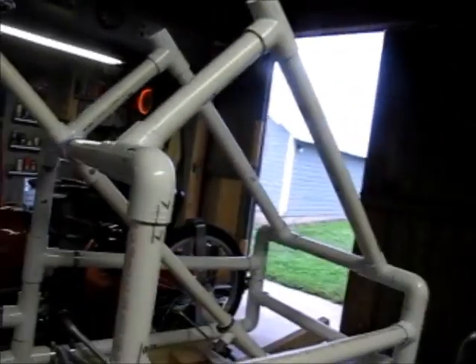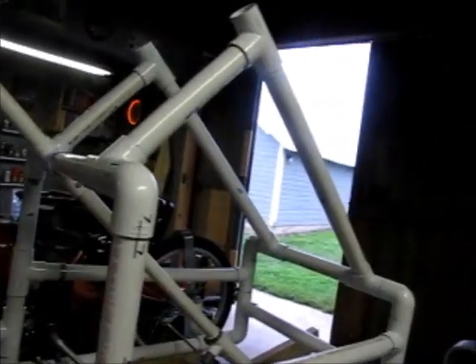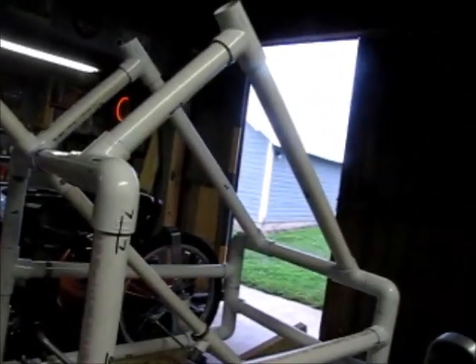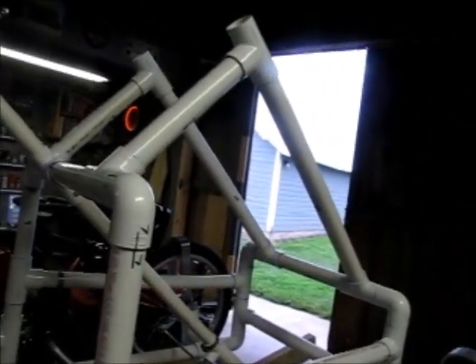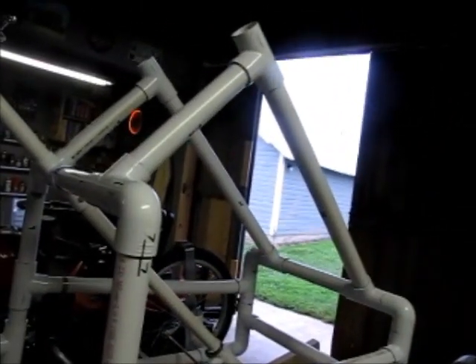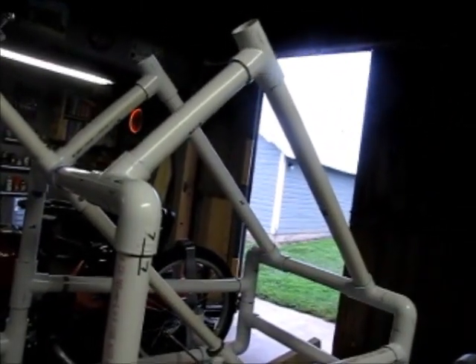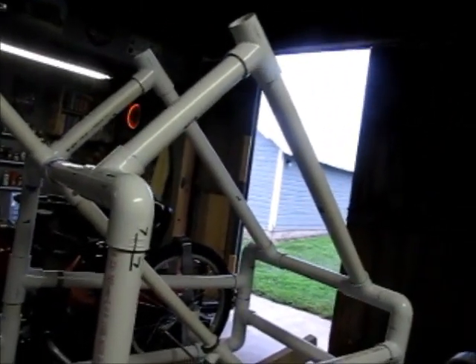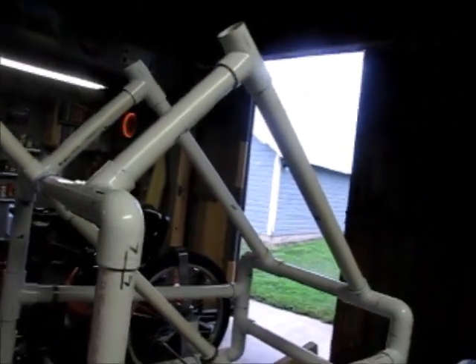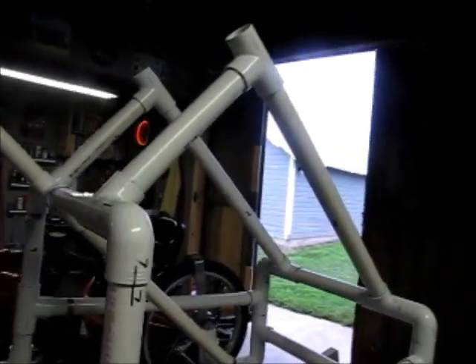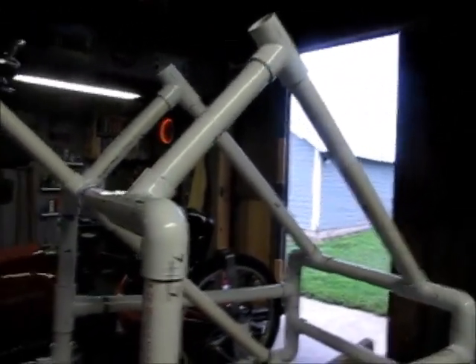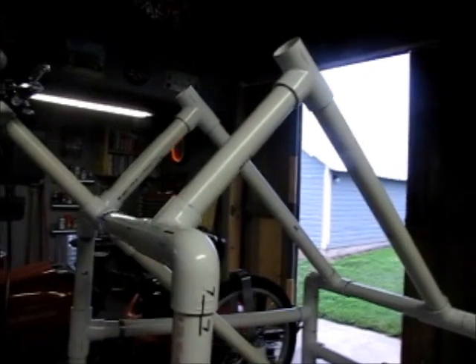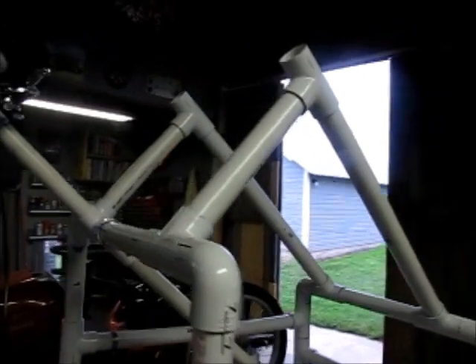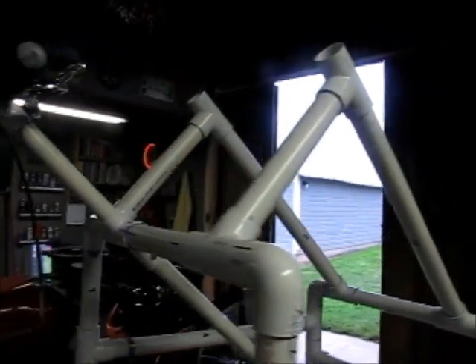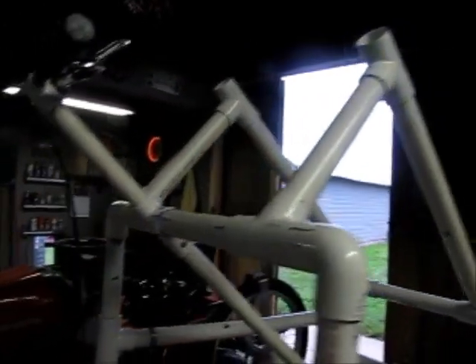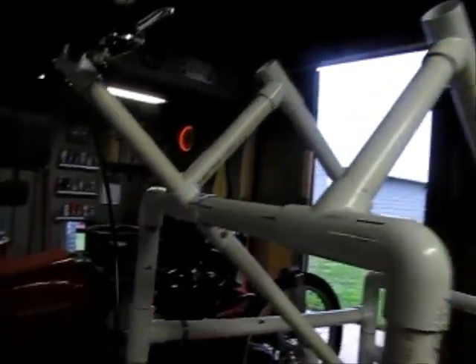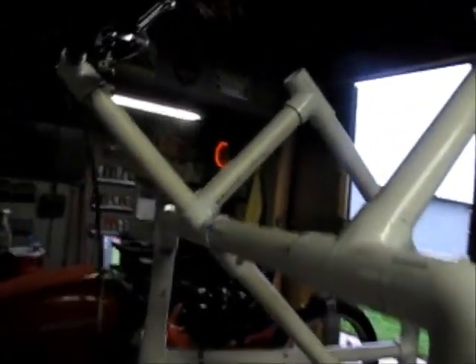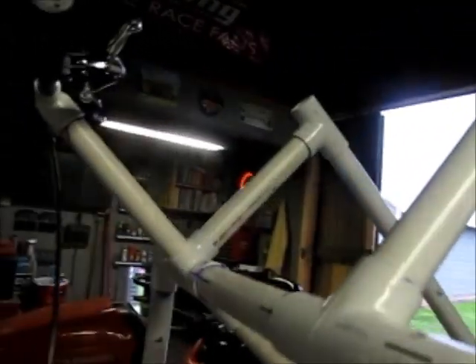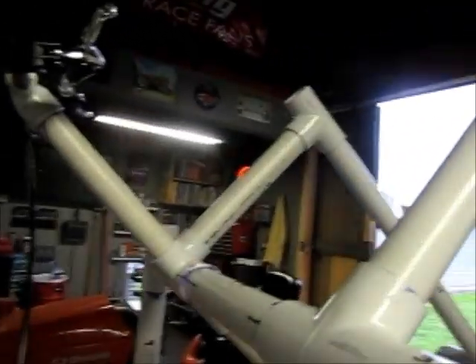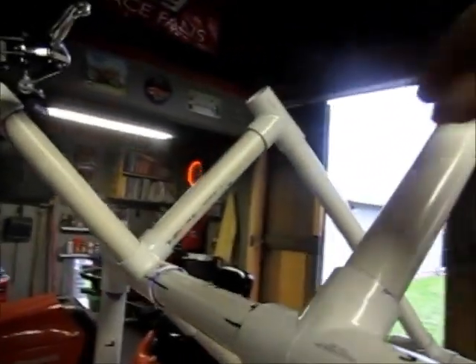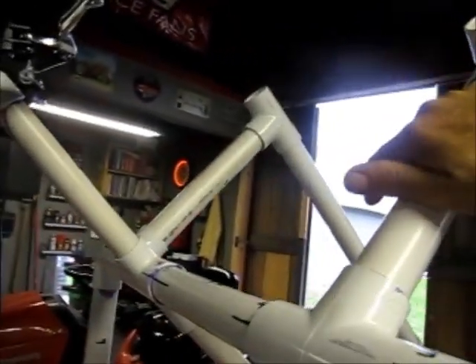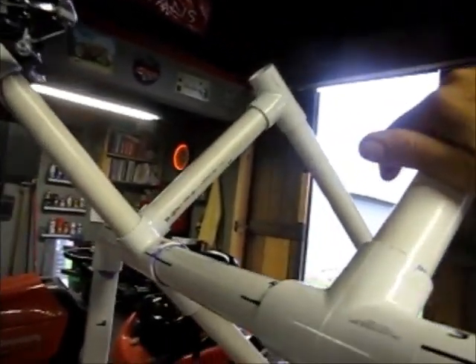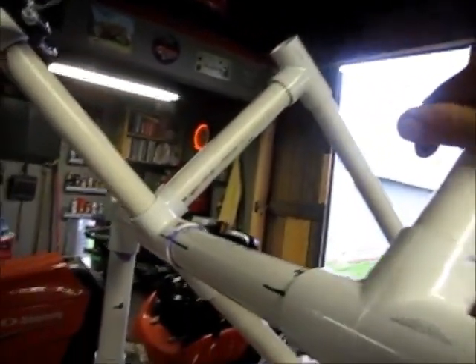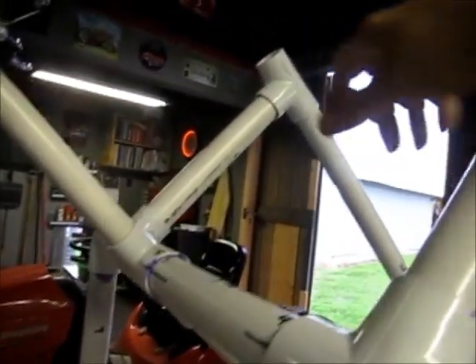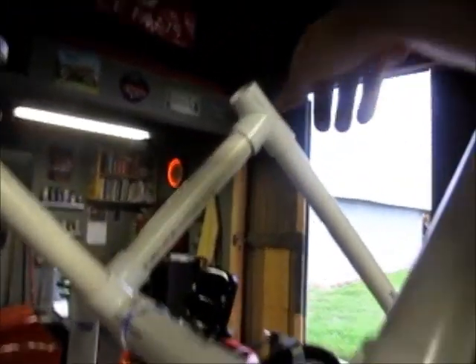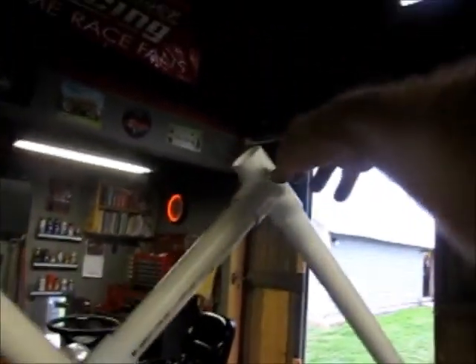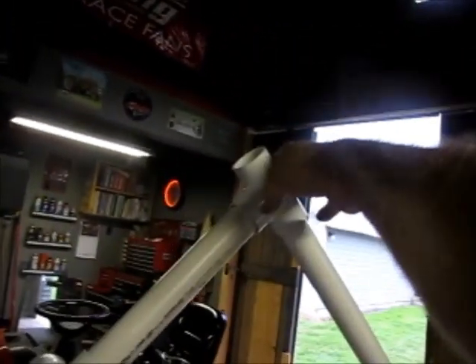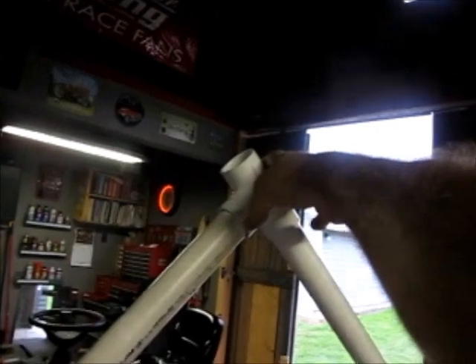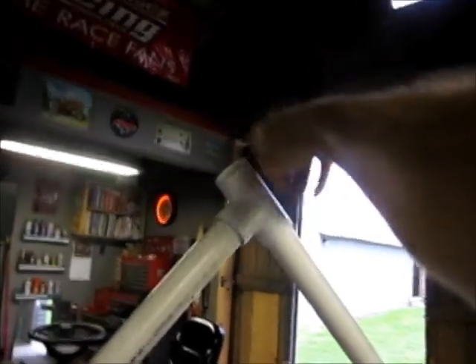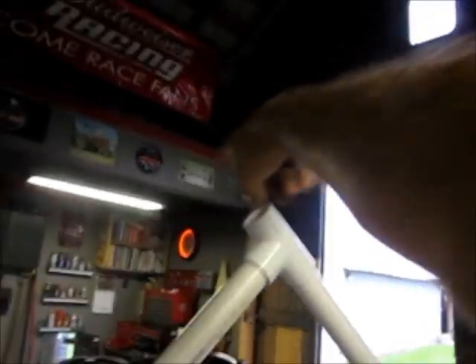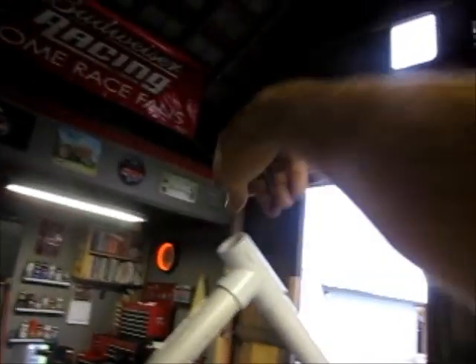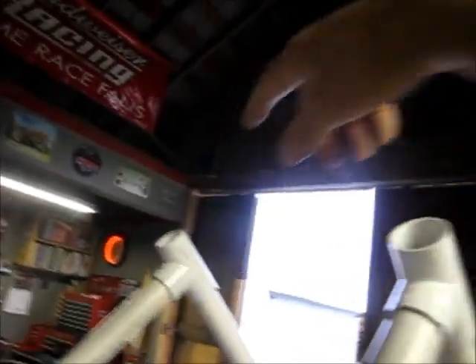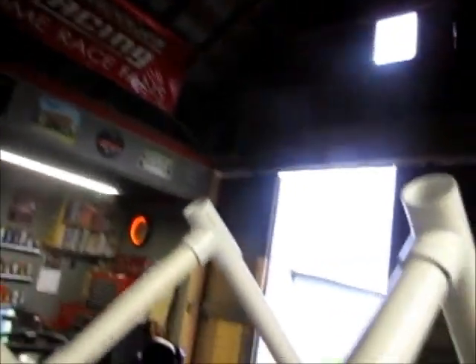They want a mirror. I kind of recommended that they put a mirror on it, so I found them a nice mirror — it's an ATV mirror. We'll mount that probably up here, sticking out a little bit to the left.